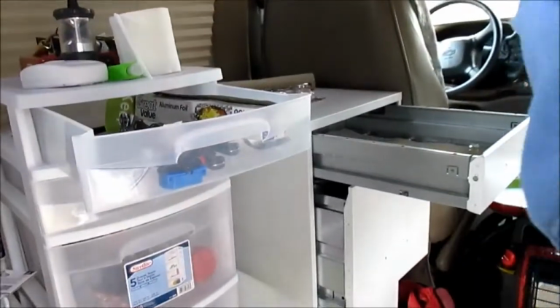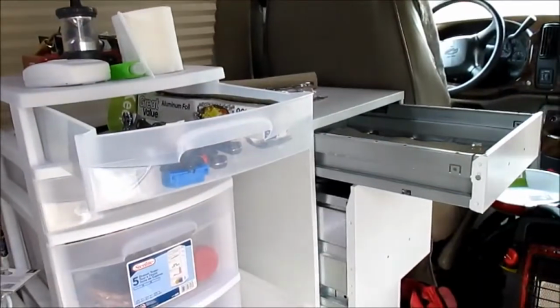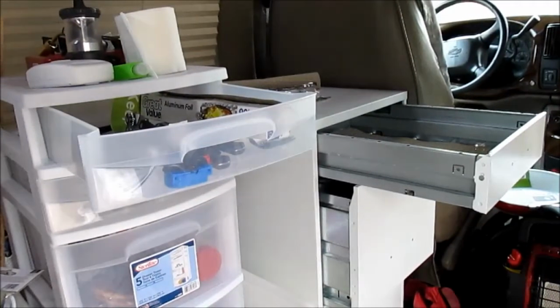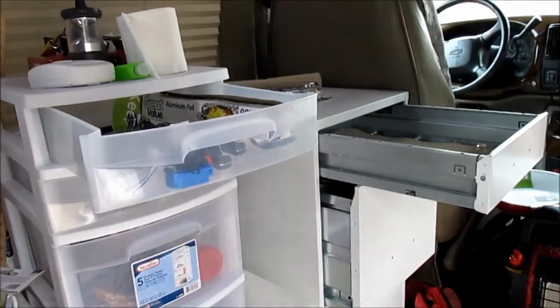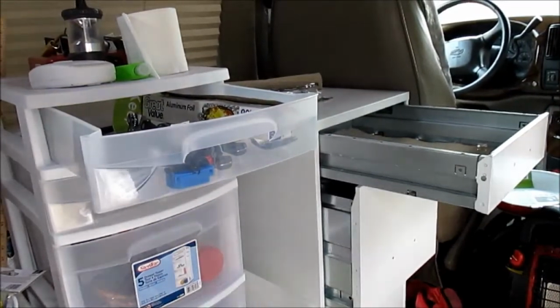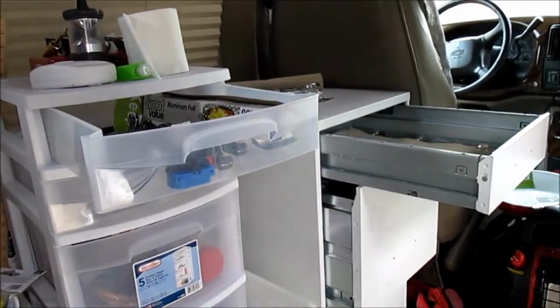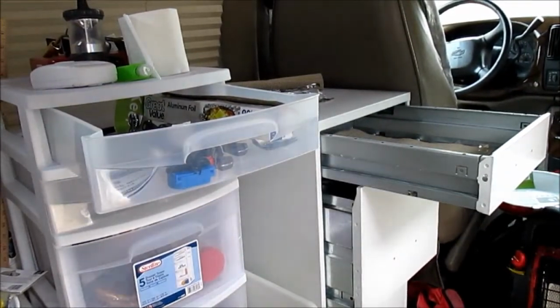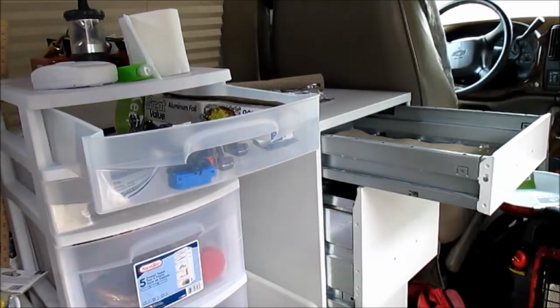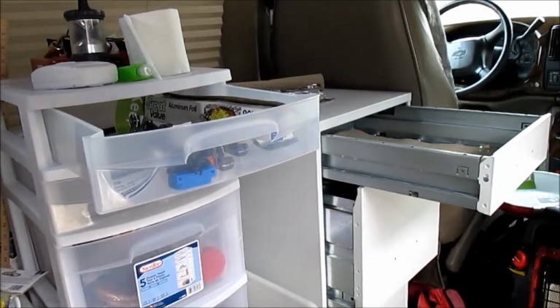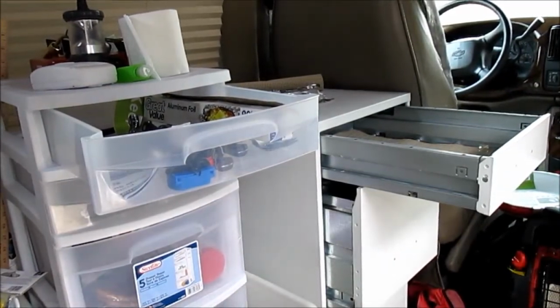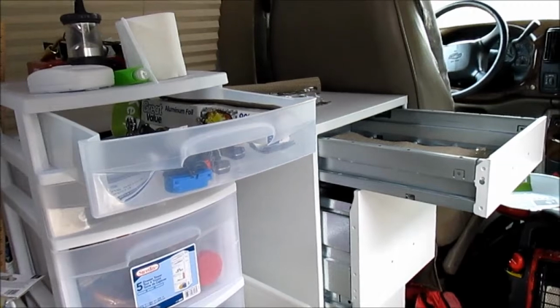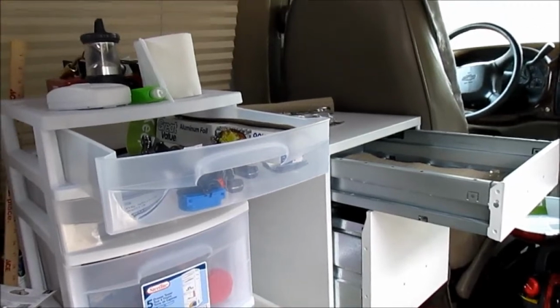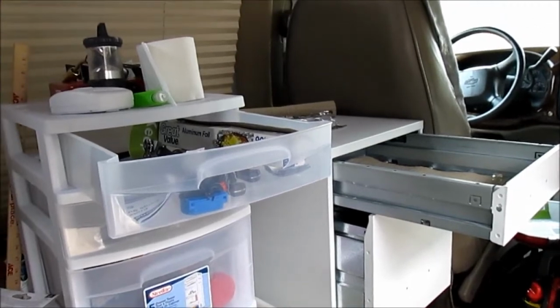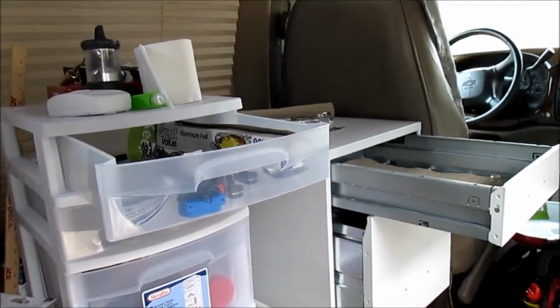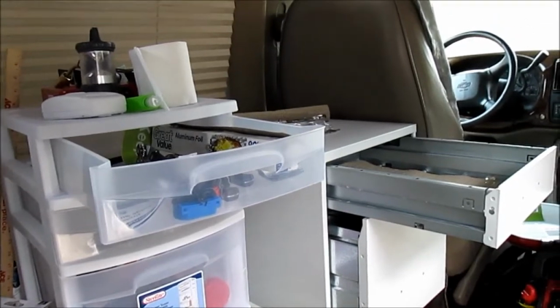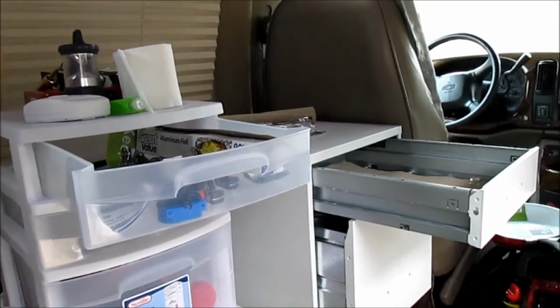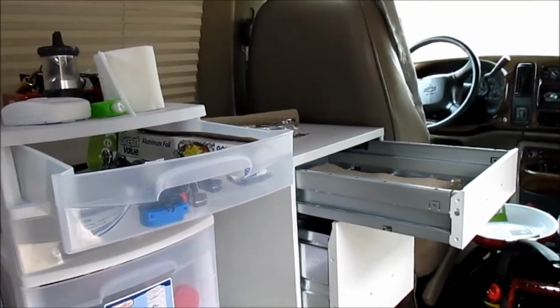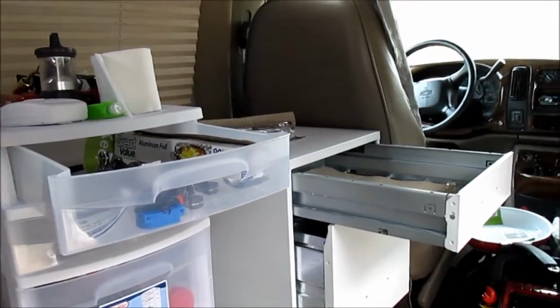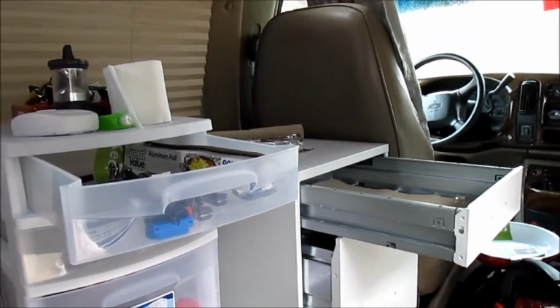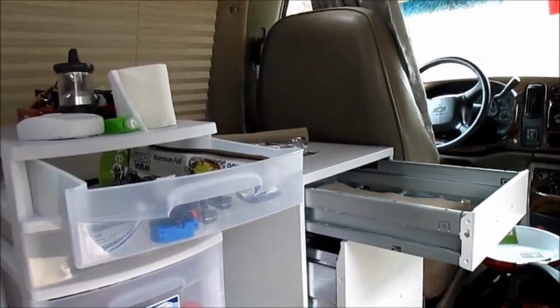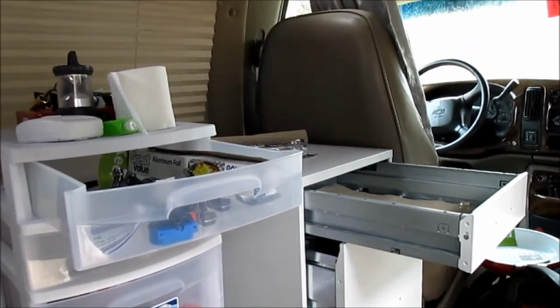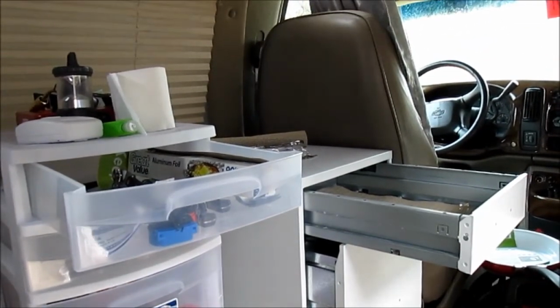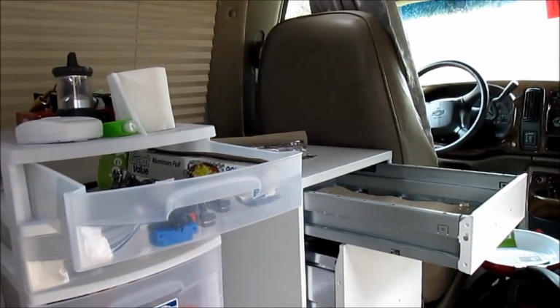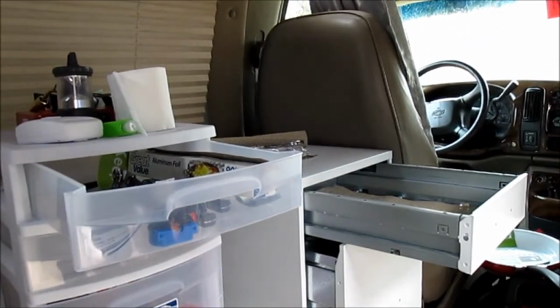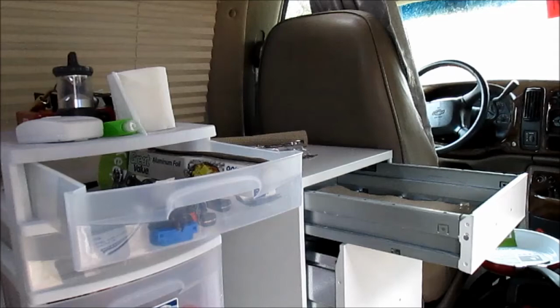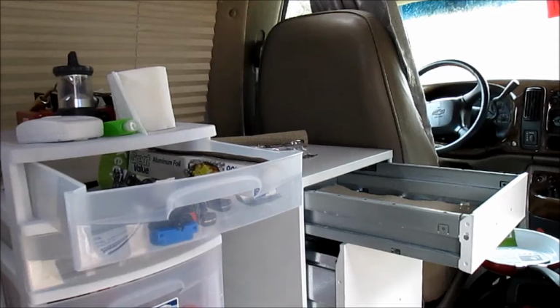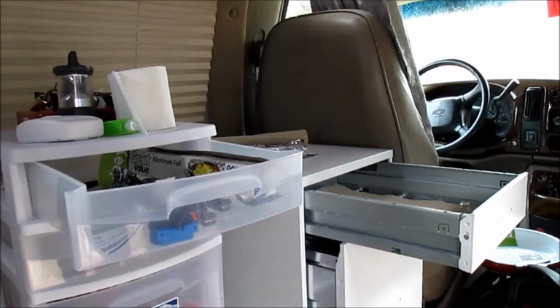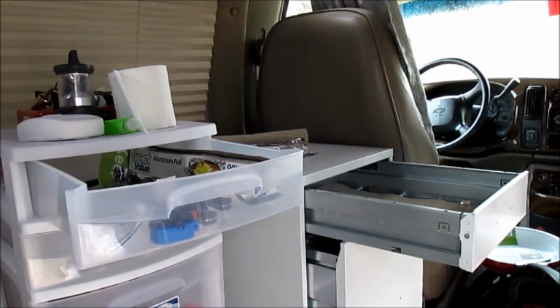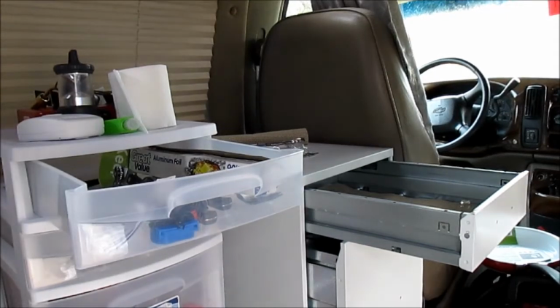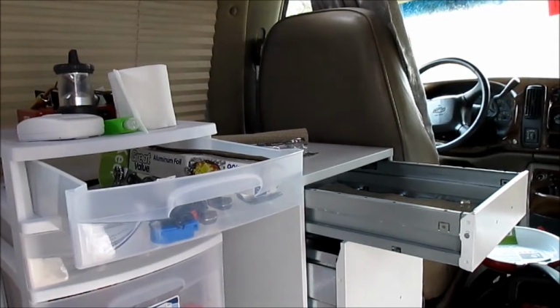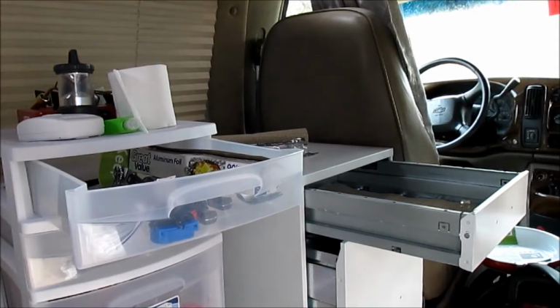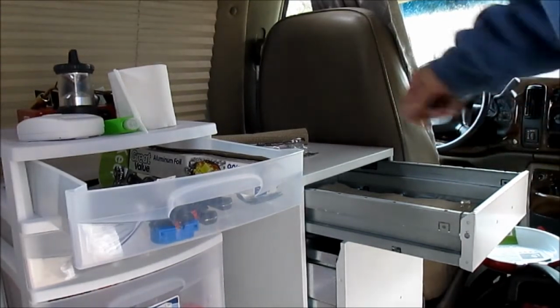I'm not sure if I'm gonna do it in all three drawers or not, but that top one's gonna be for silverware and things that can roll around and bounce. Yeah, cool — transferring a few things over.